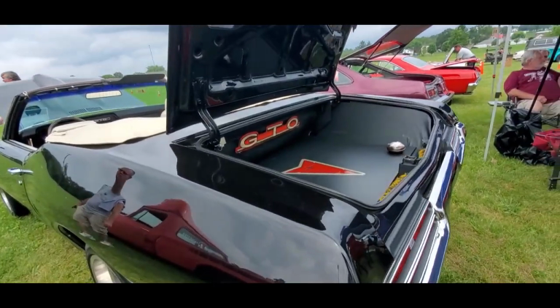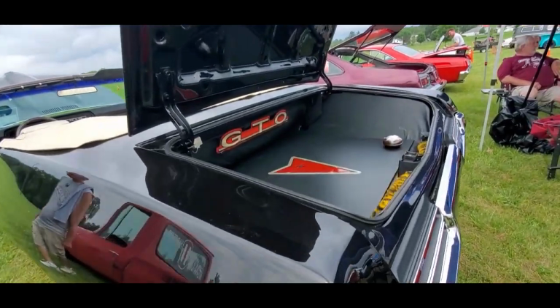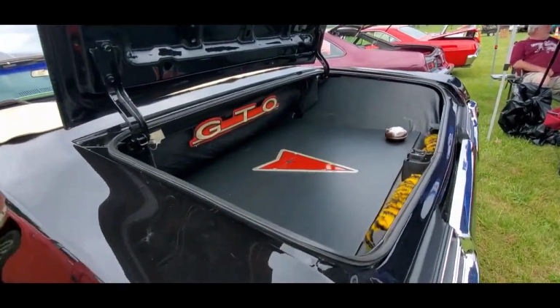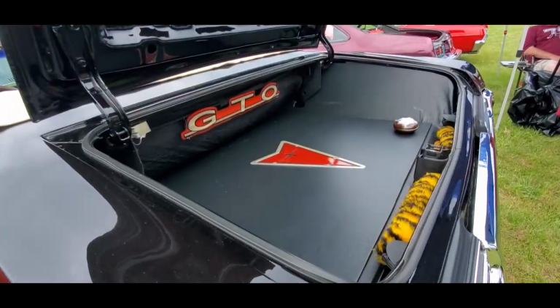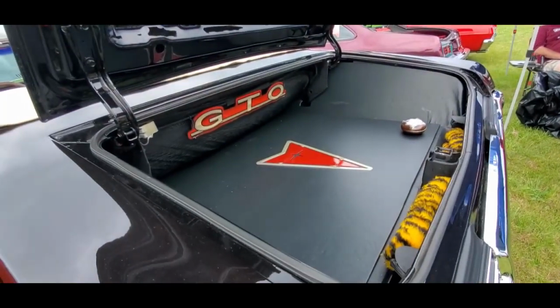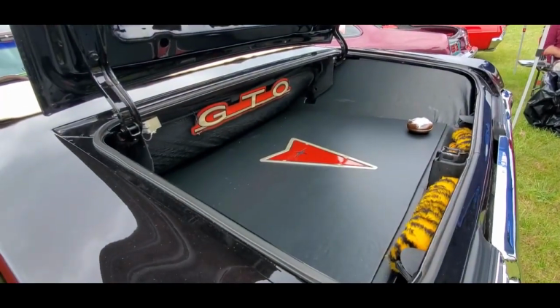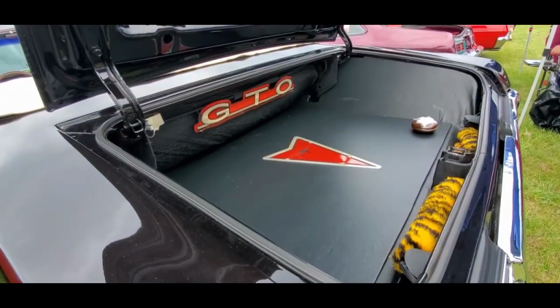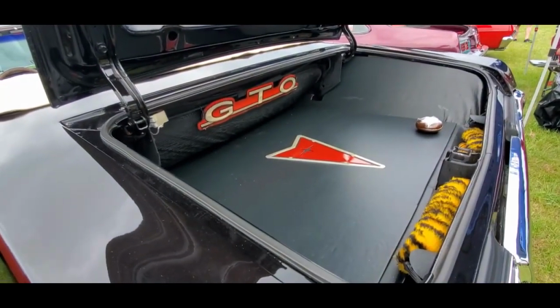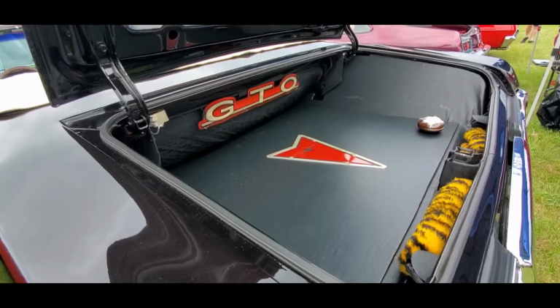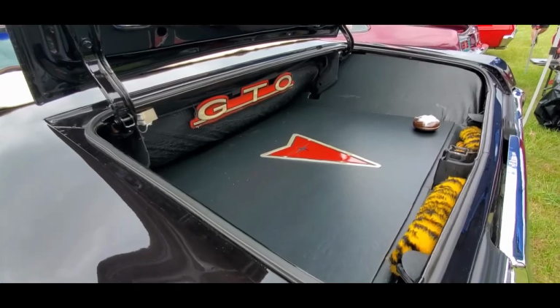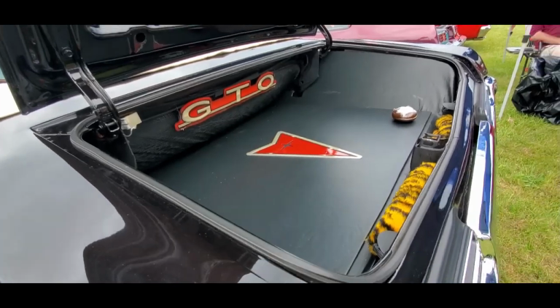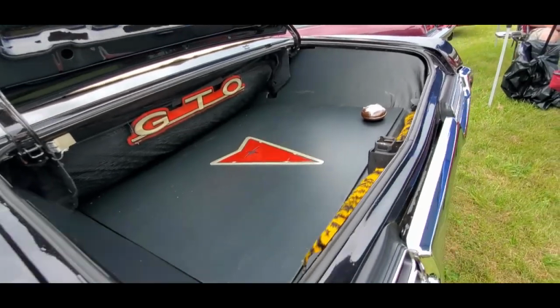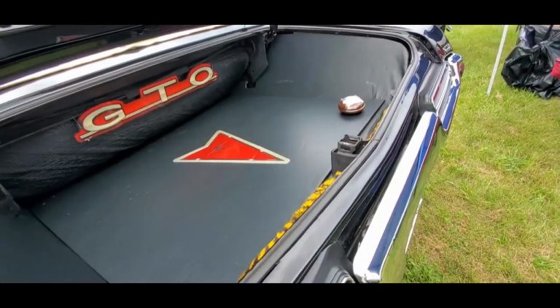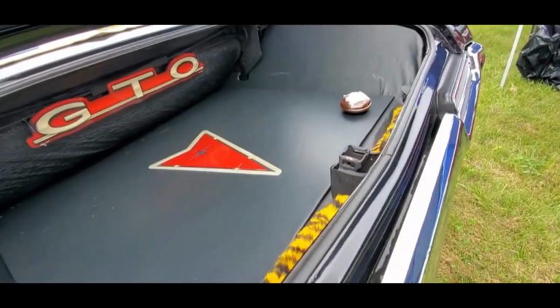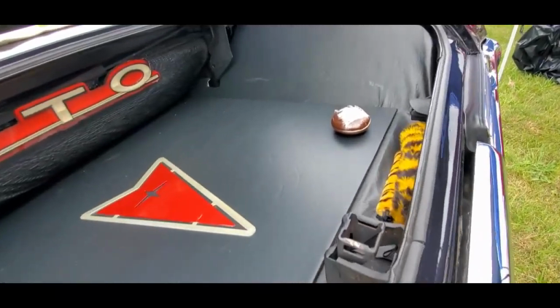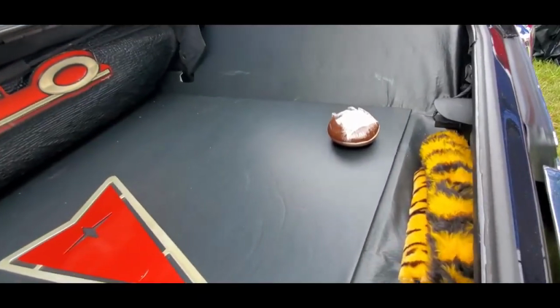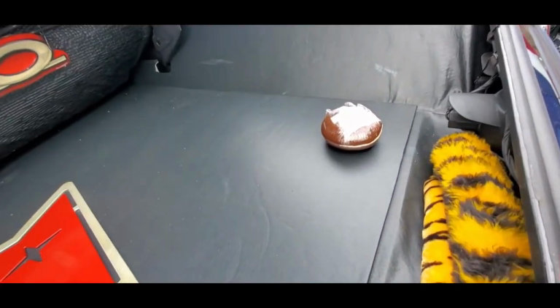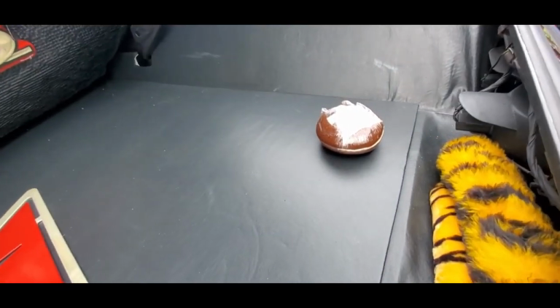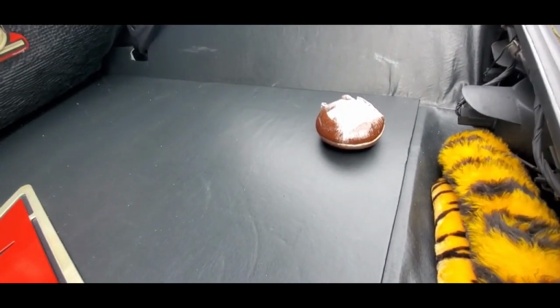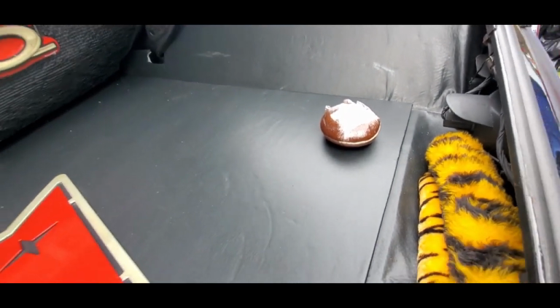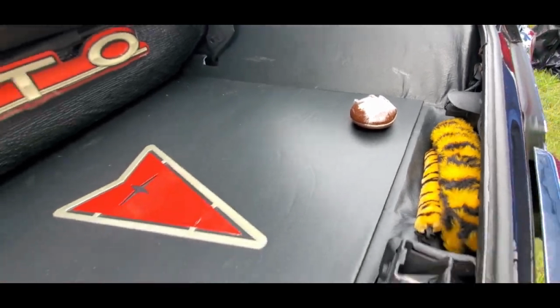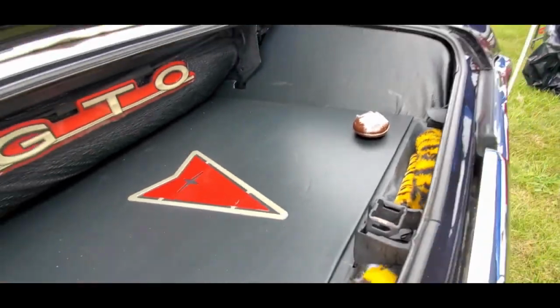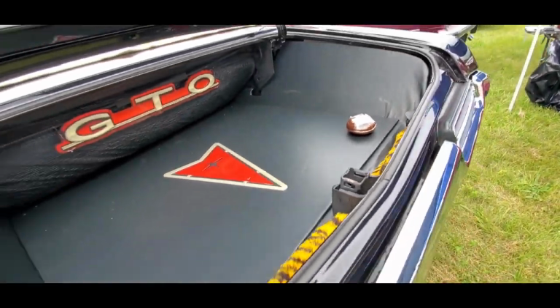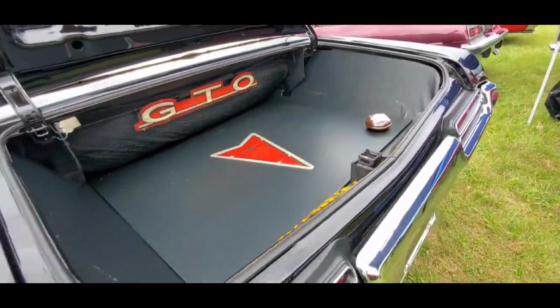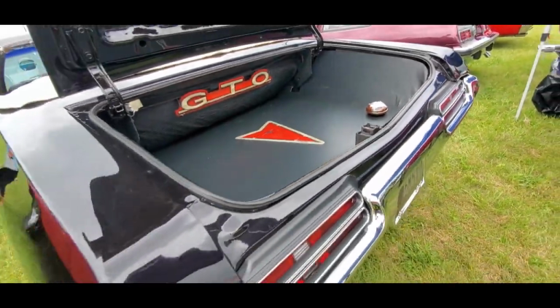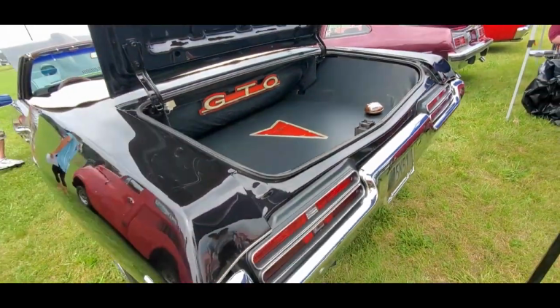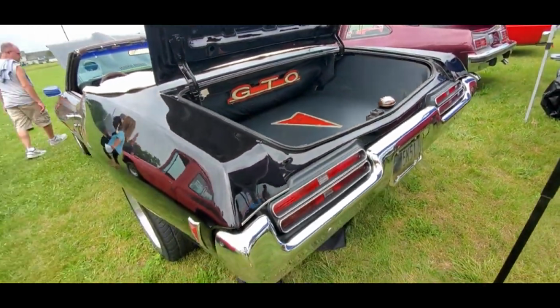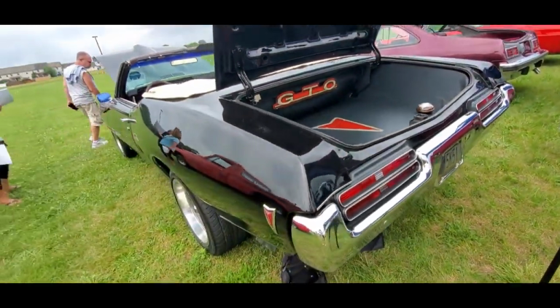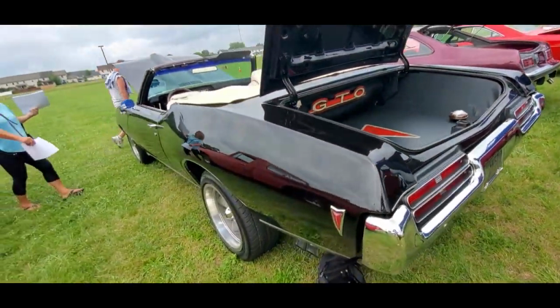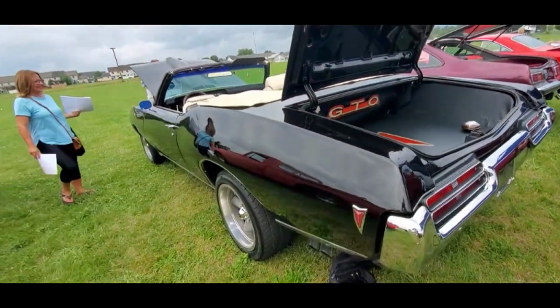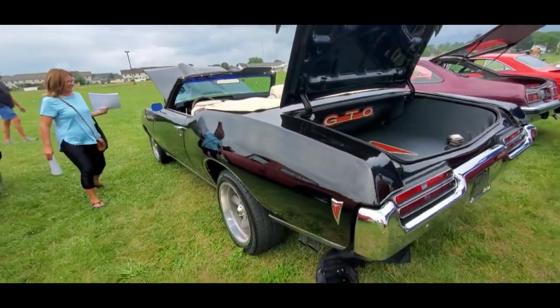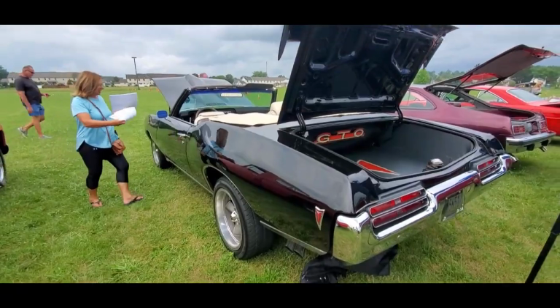And the way how they finish off the trunk with the spare tire — I like that. And, of course, this is interesting: the original whoopie pie. You just don't see that, folks. That is fantastic. Let's keep going.